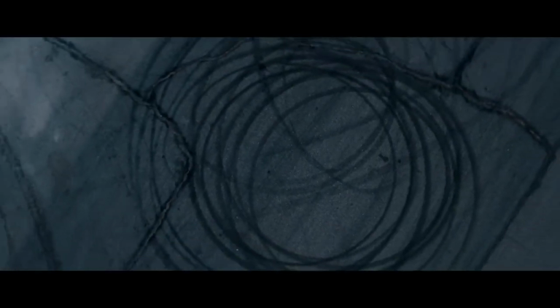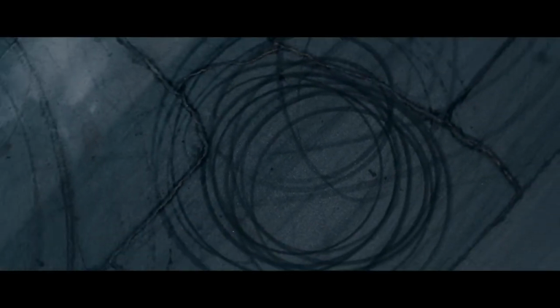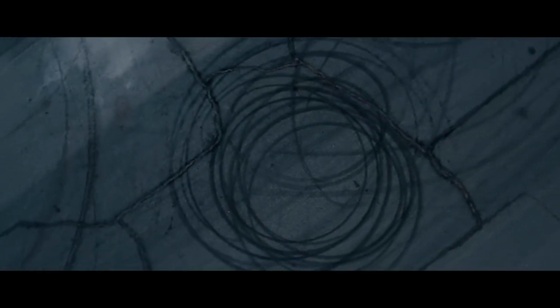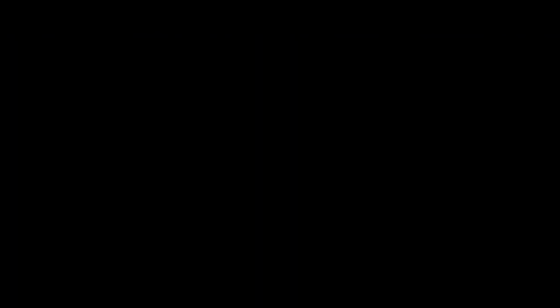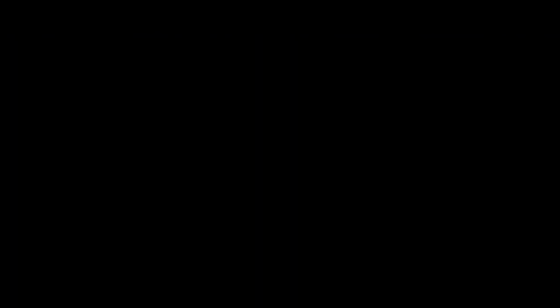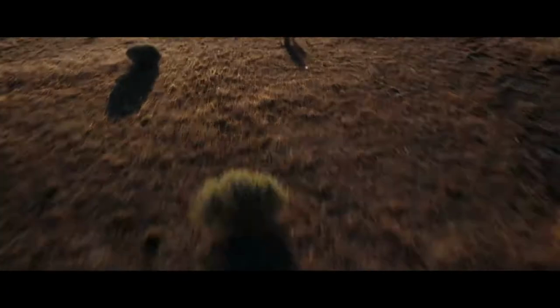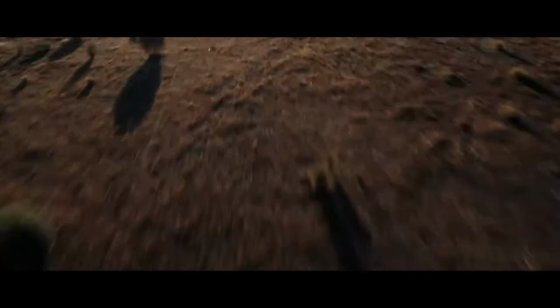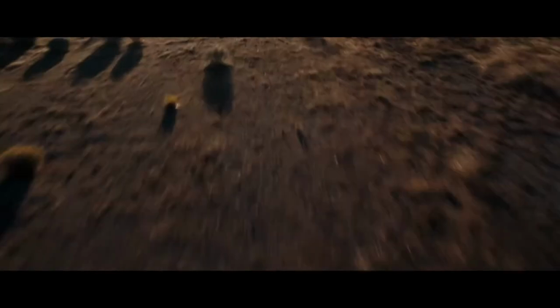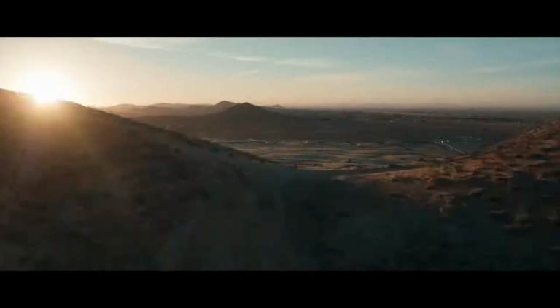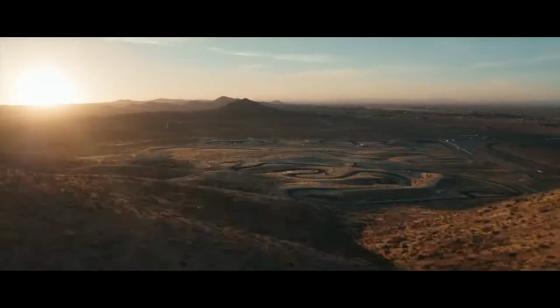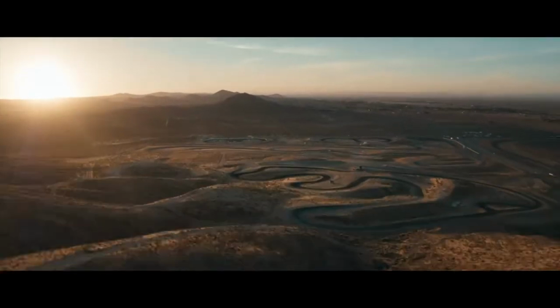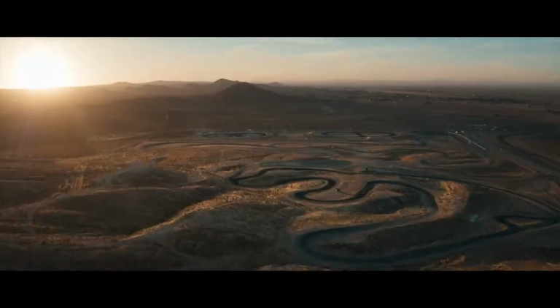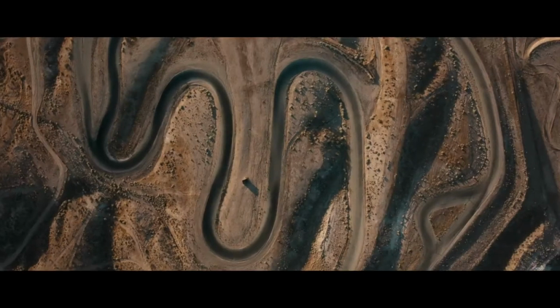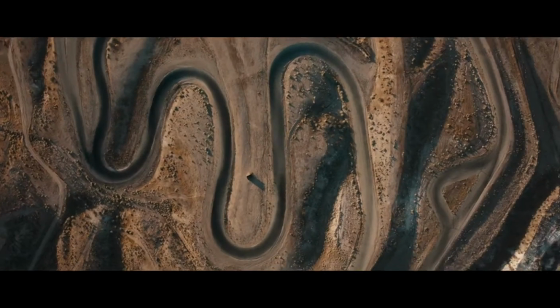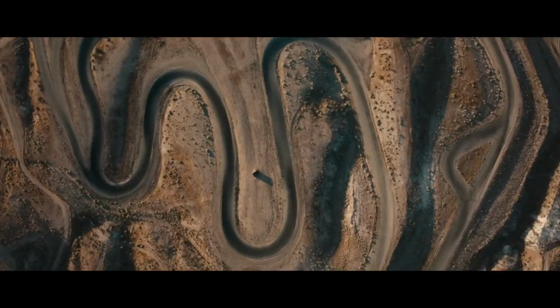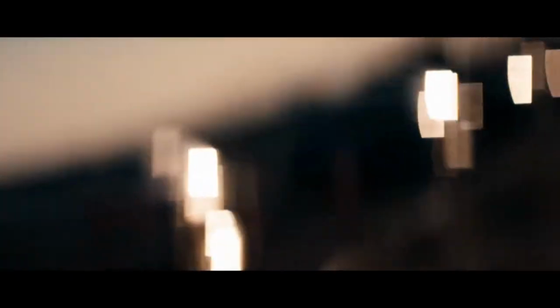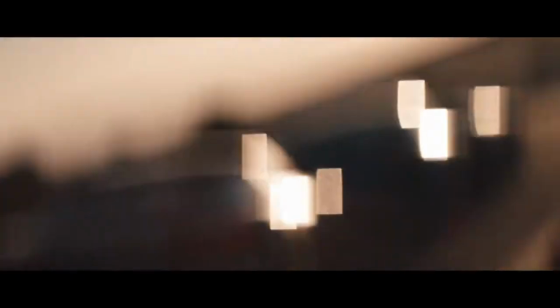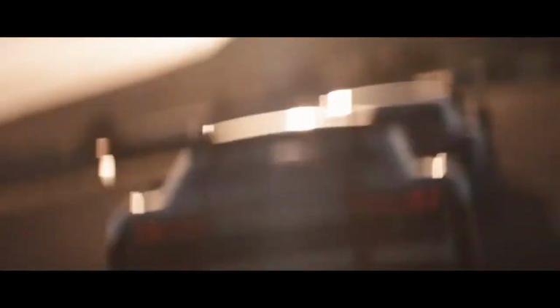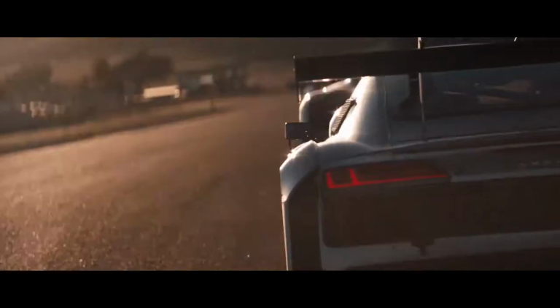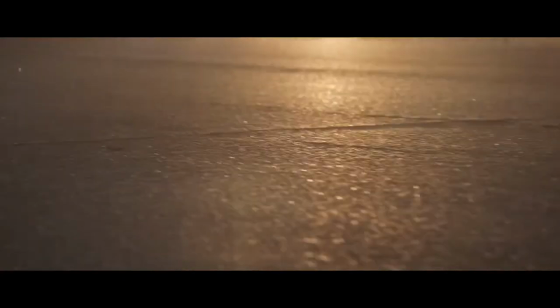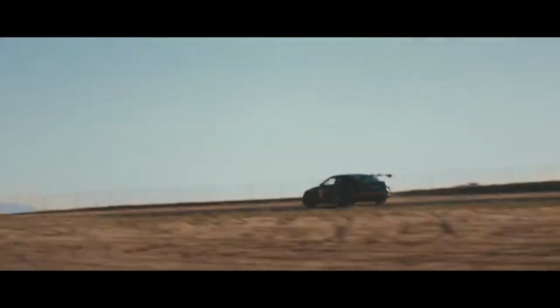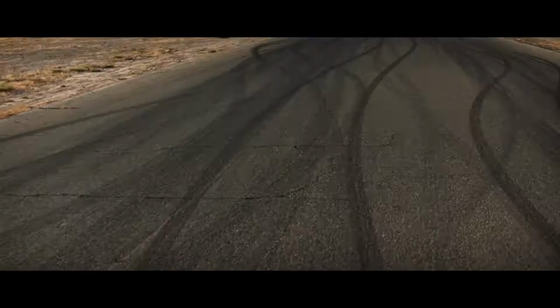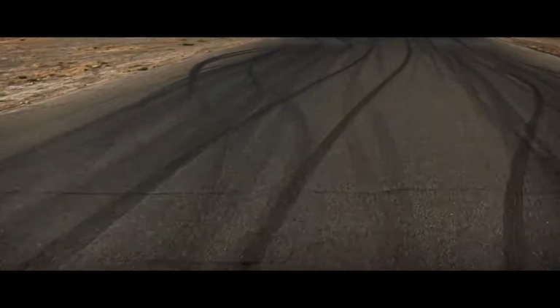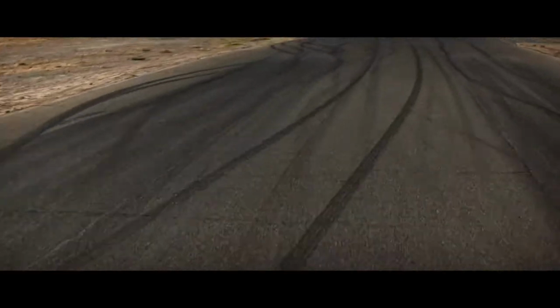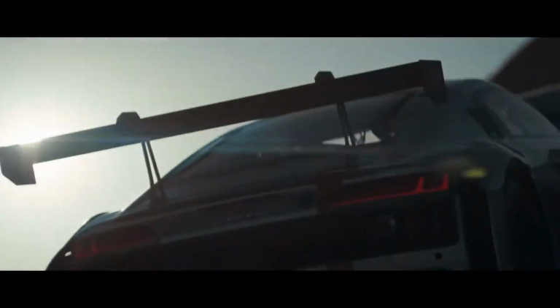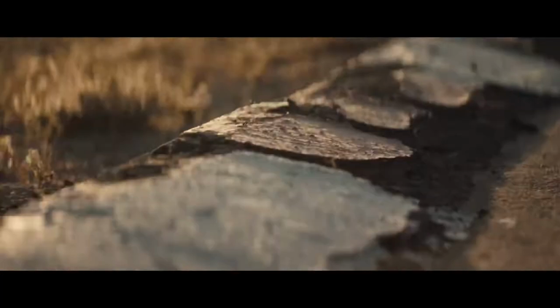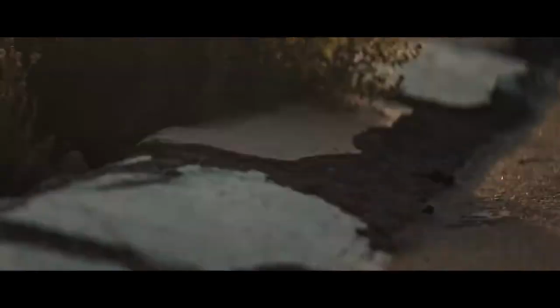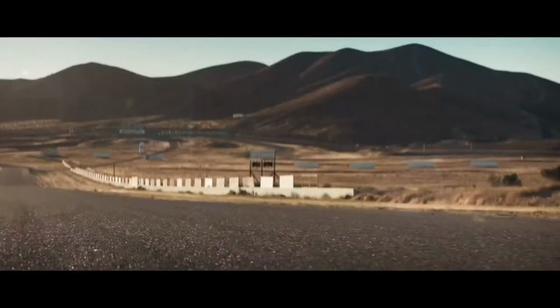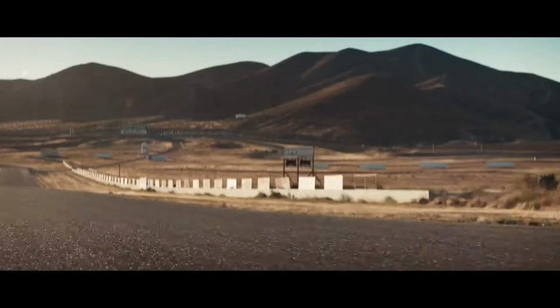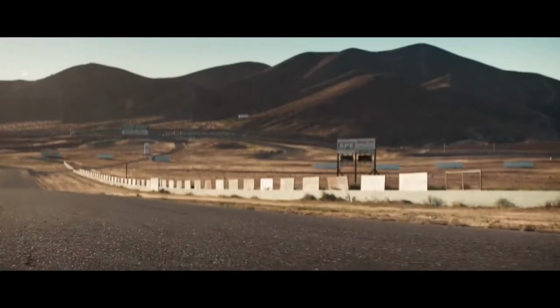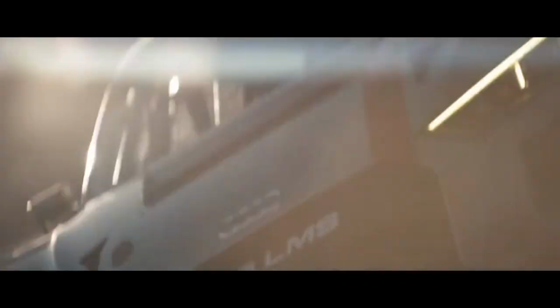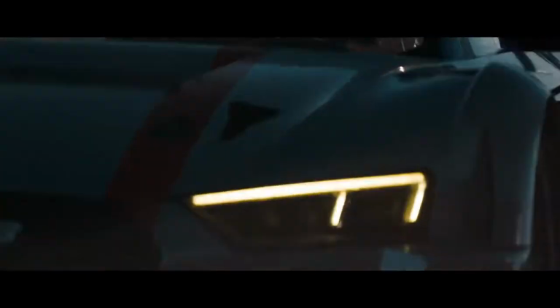Progress is born on the track, built for the road. For Audi Sport, progress is pushing every limit. And that is just the starting line.